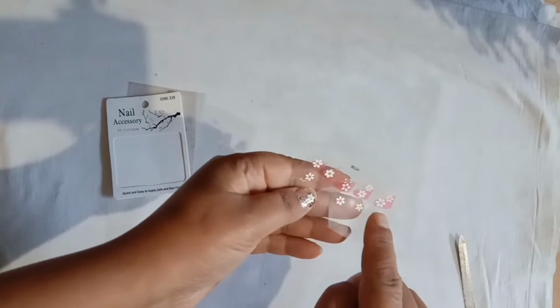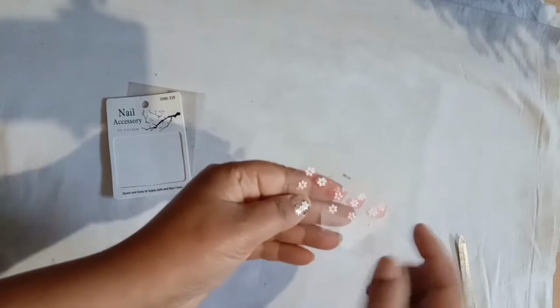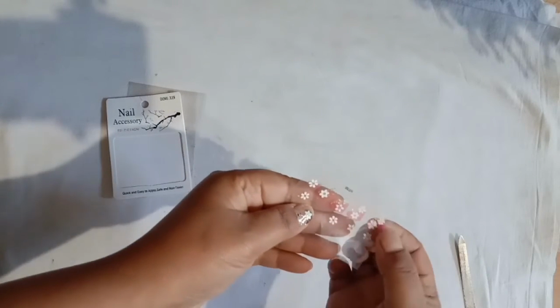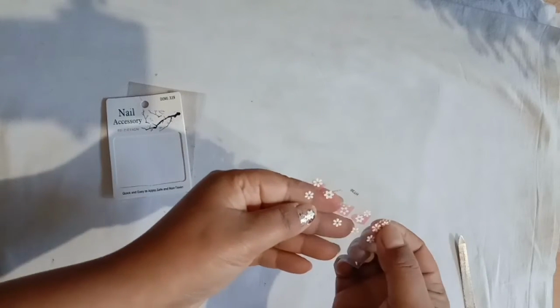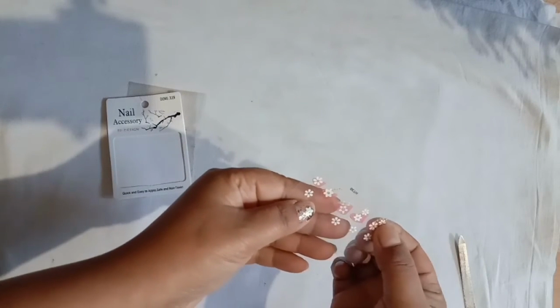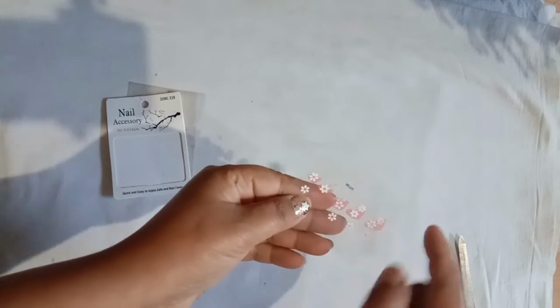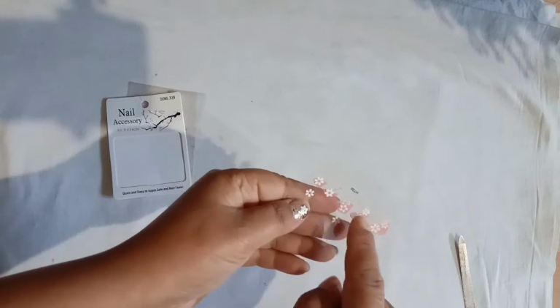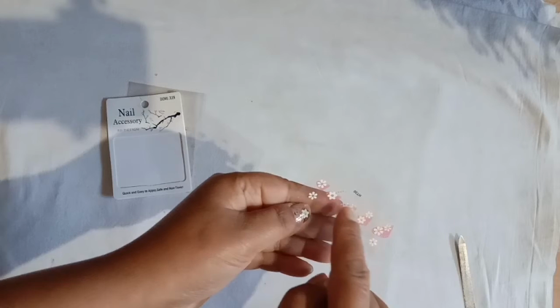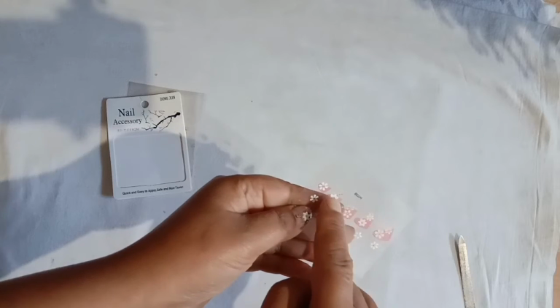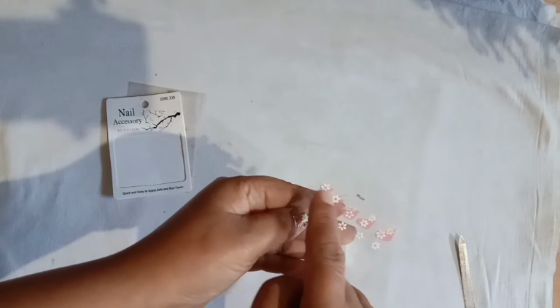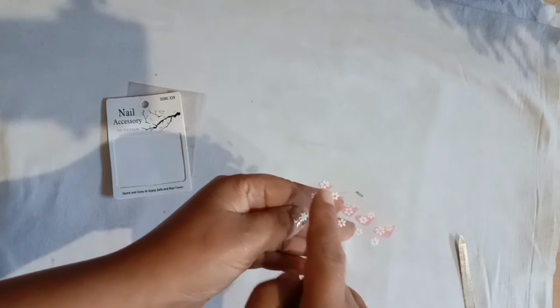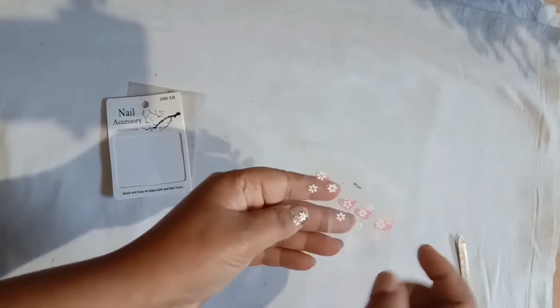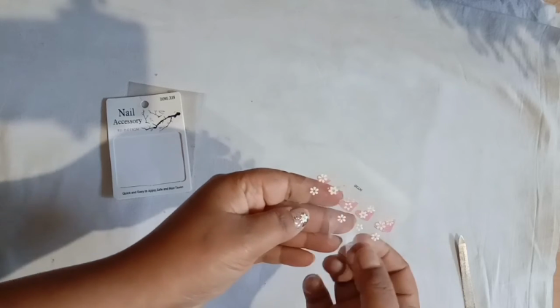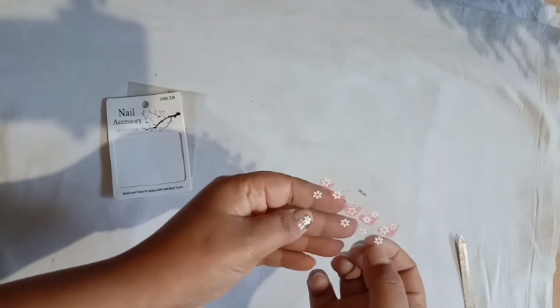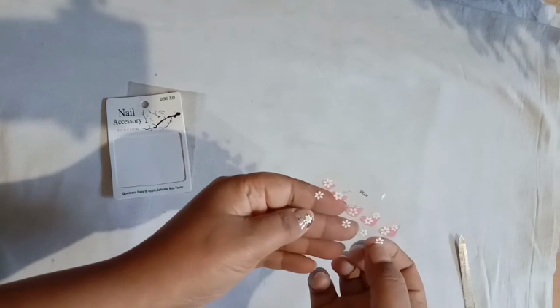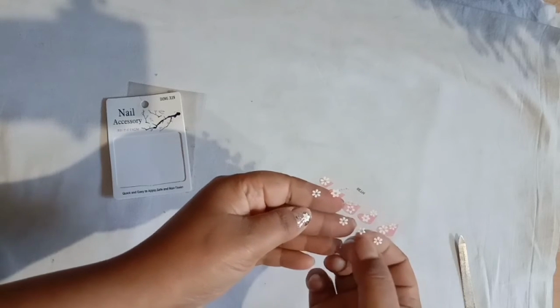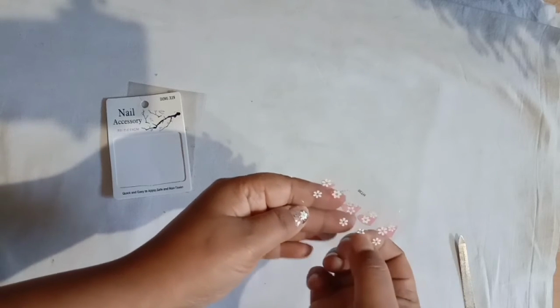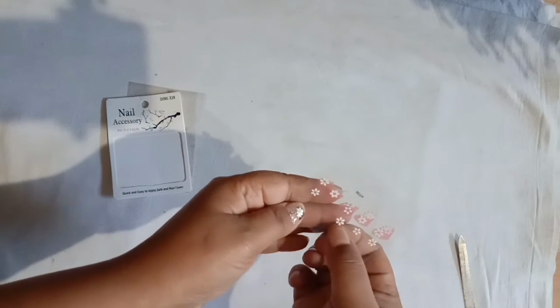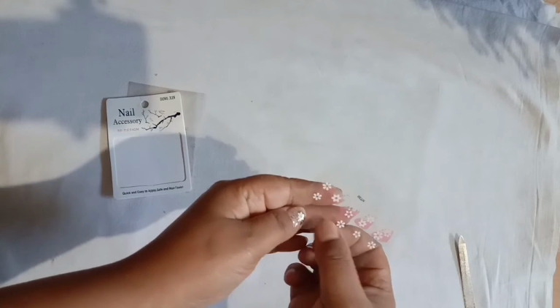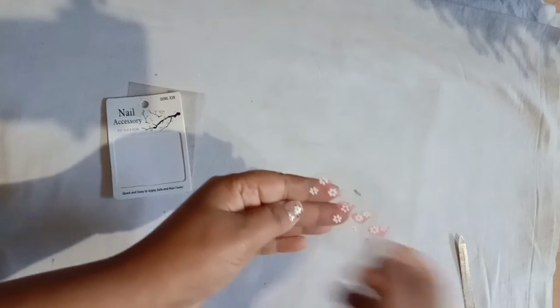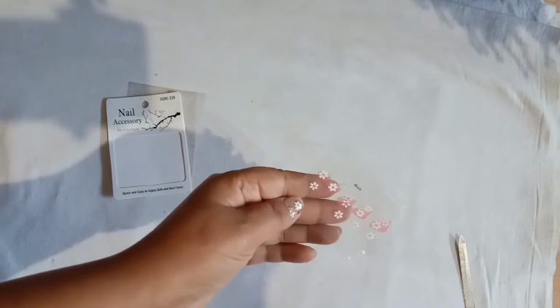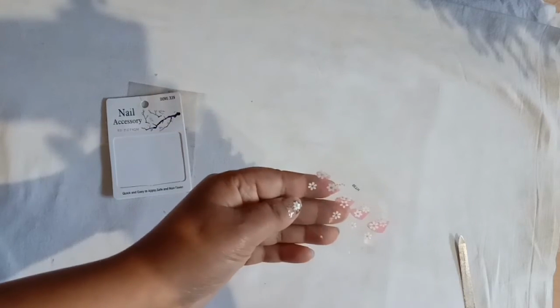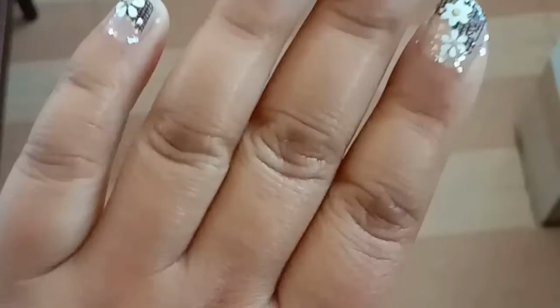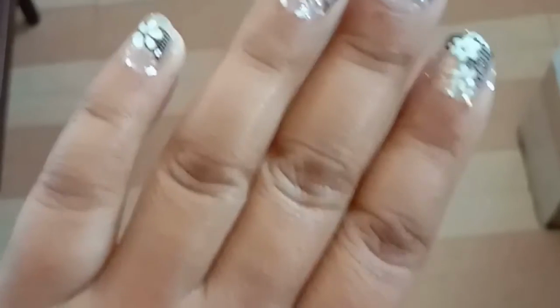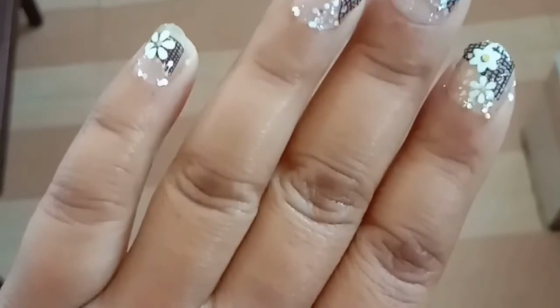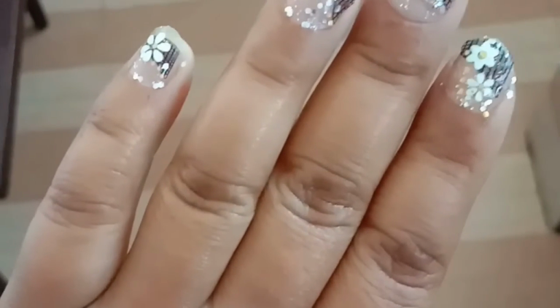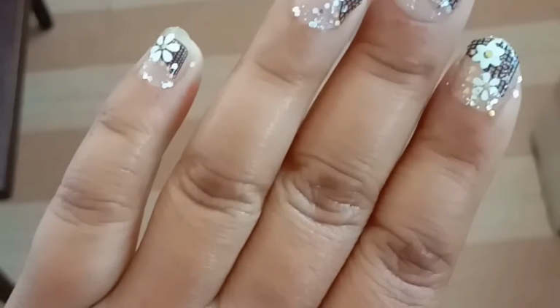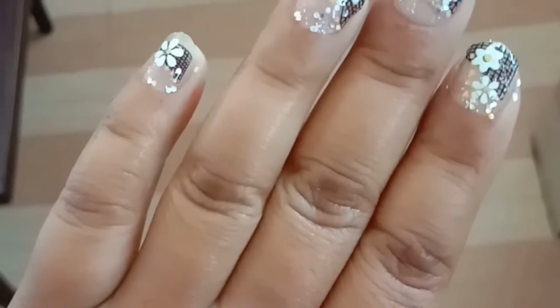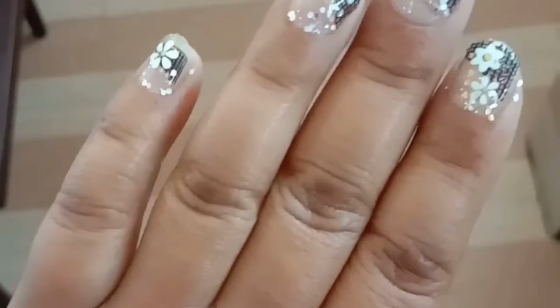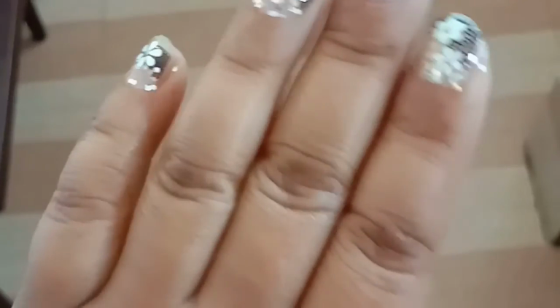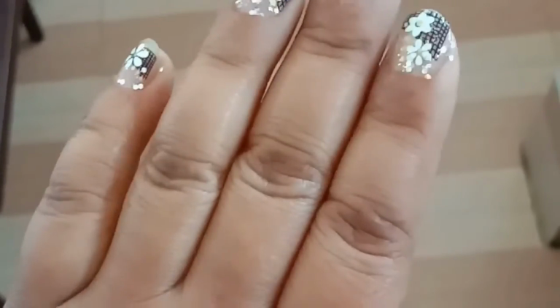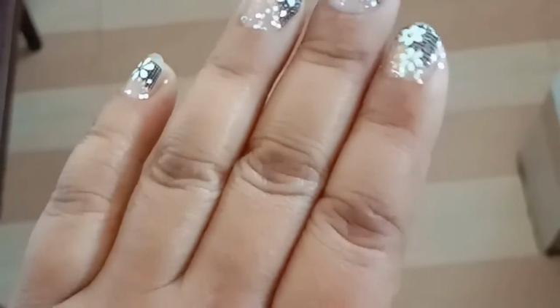So it comes in this sort of thing. It has small dot and flower designs. Also if you have small nails, you can just put on the flowers. You can even cut the stickers and make them according to your nail size as well.